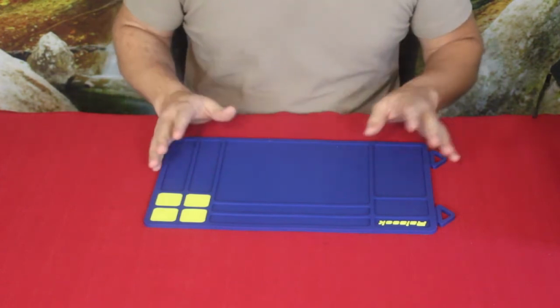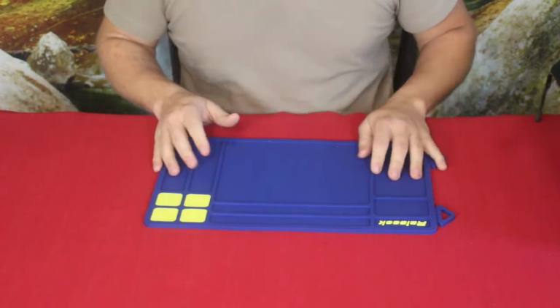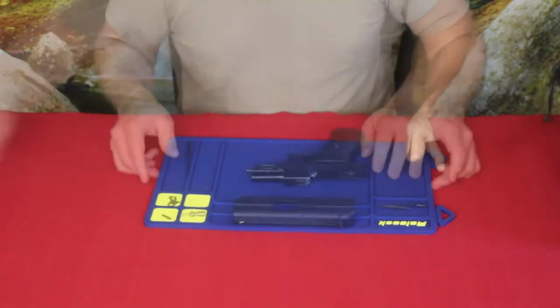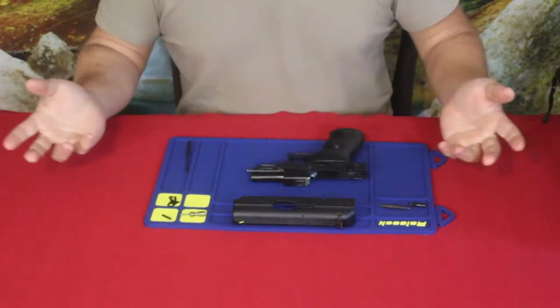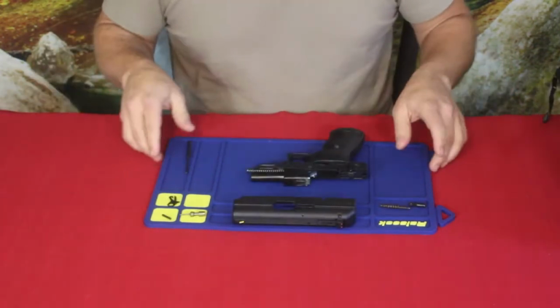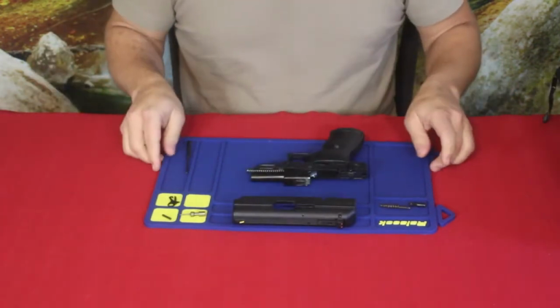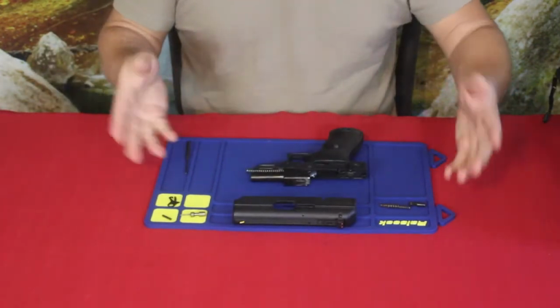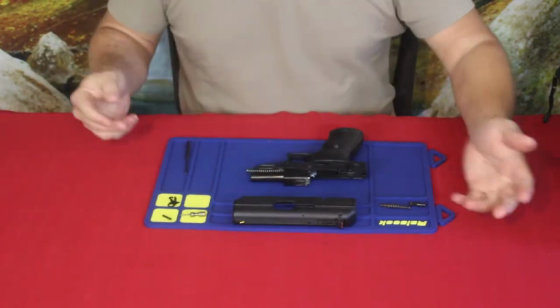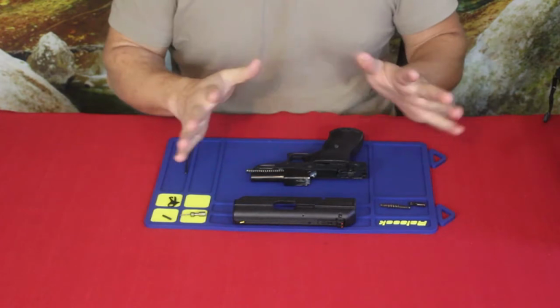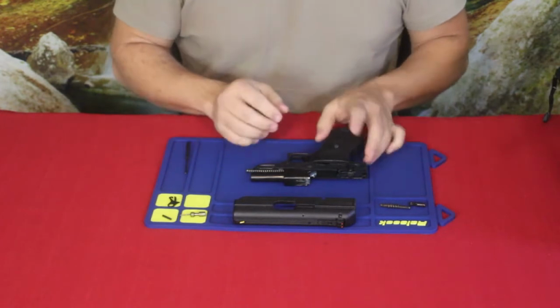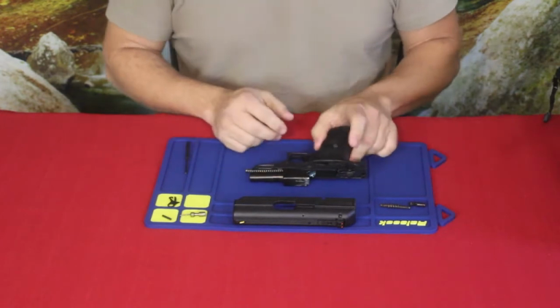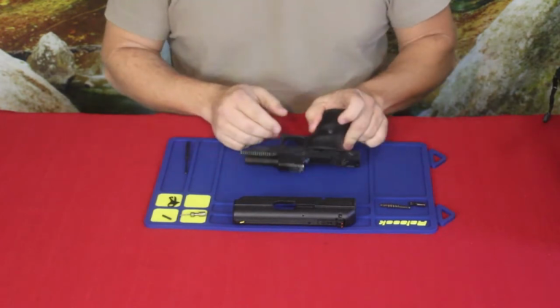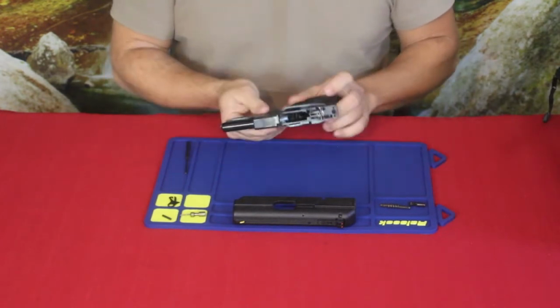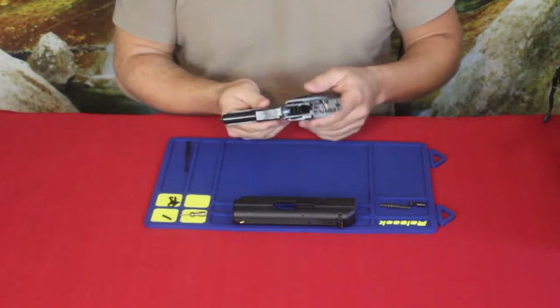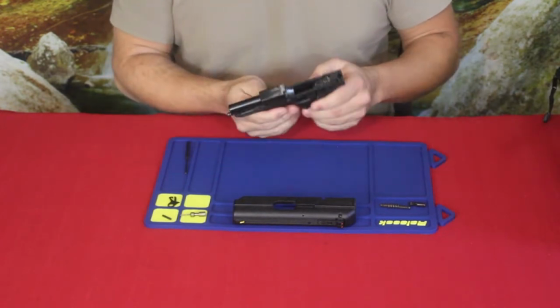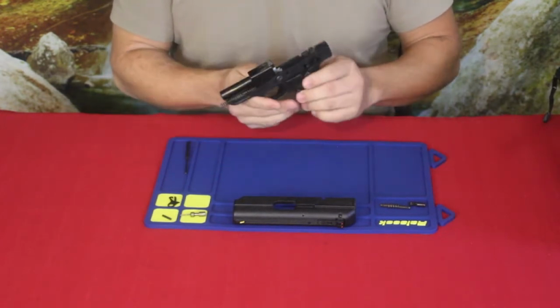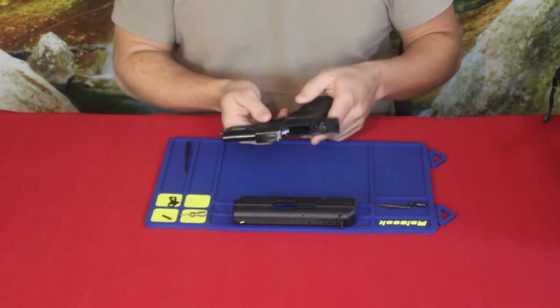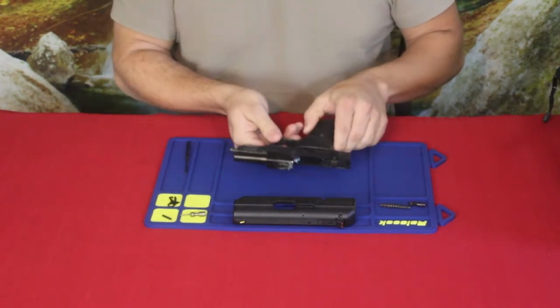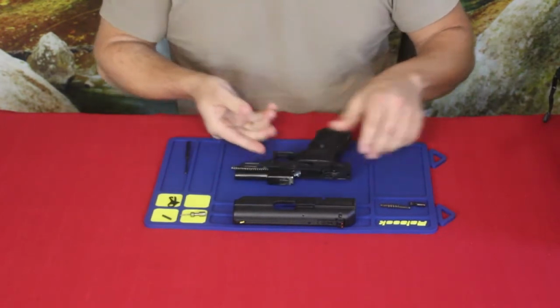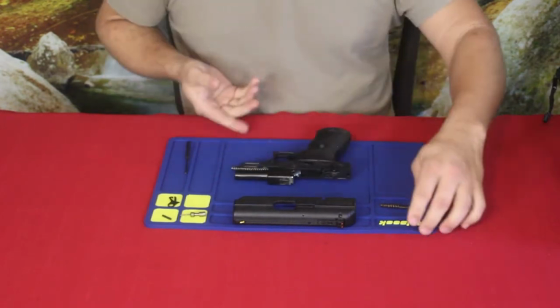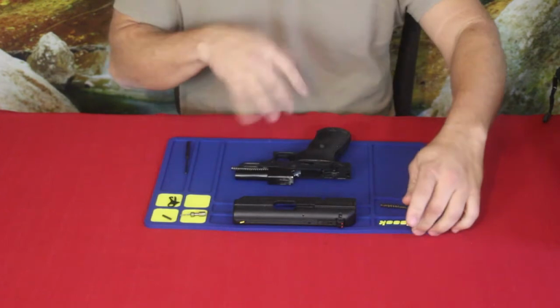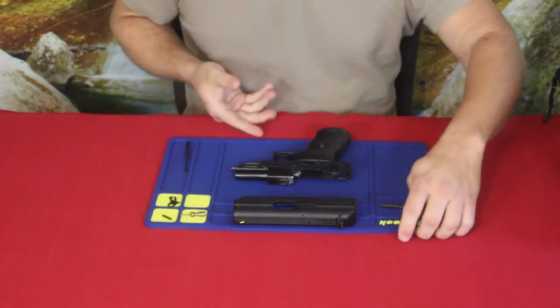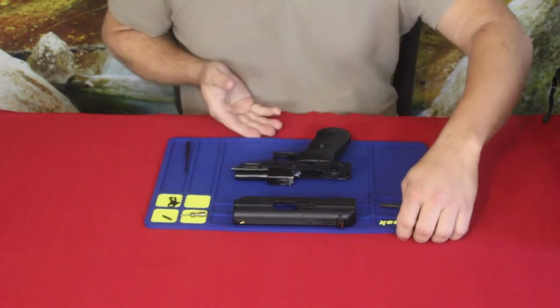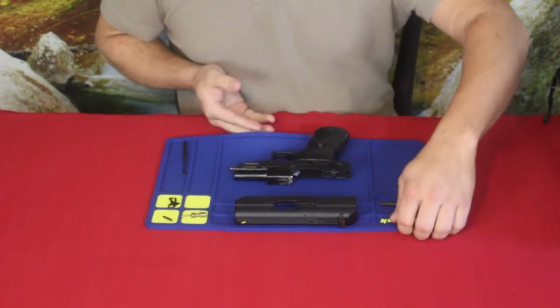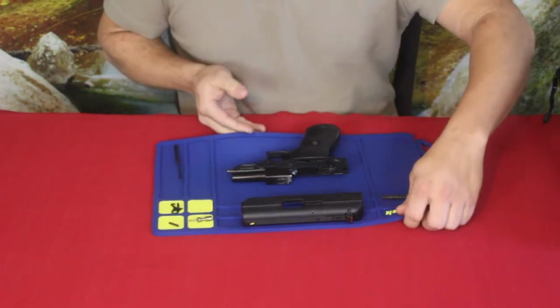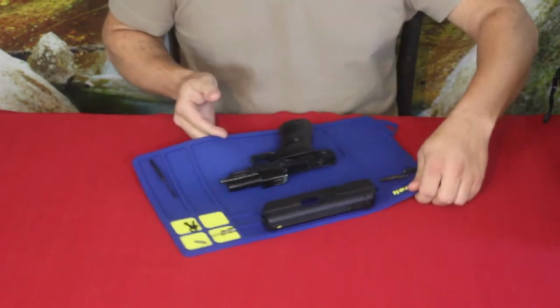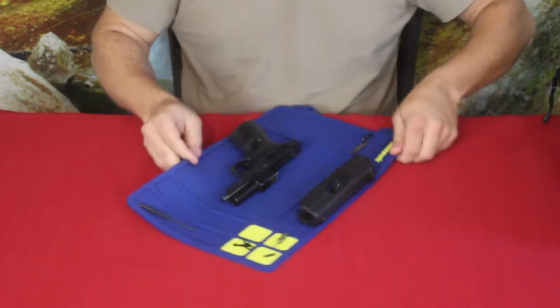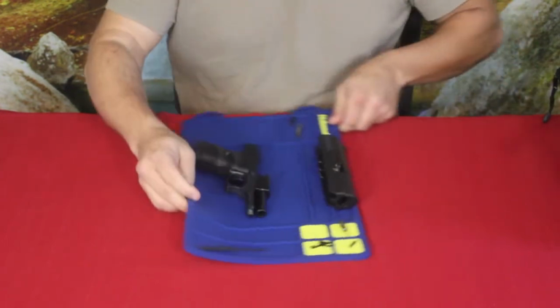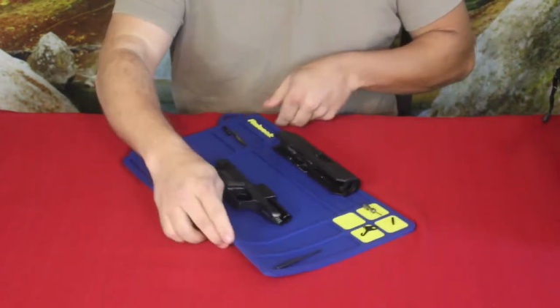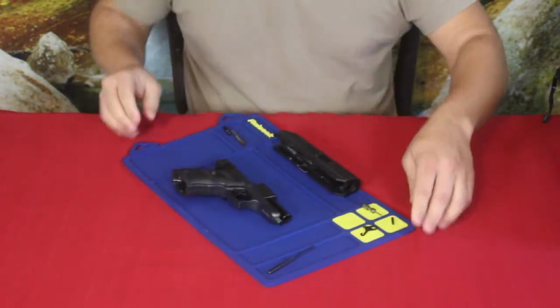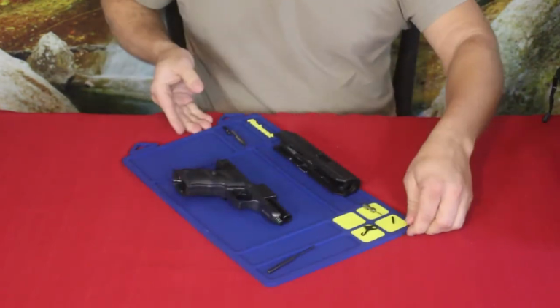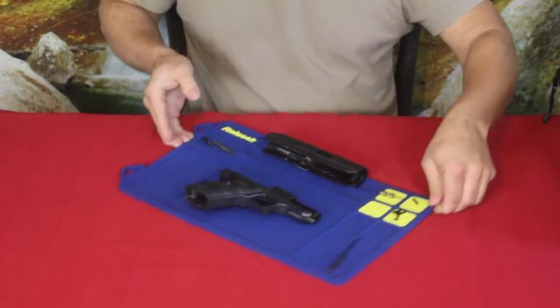Alright, let's go ahead and put some stuff on here. I just started taking apart one of my guns — this is a Hi-Point 9mm, which is a full-frame gun.